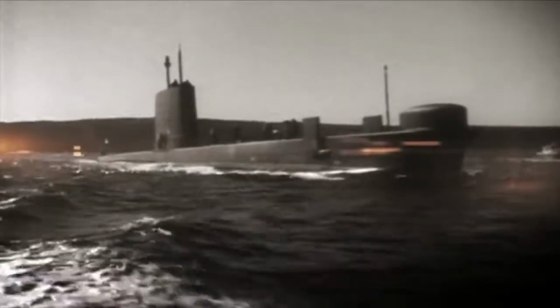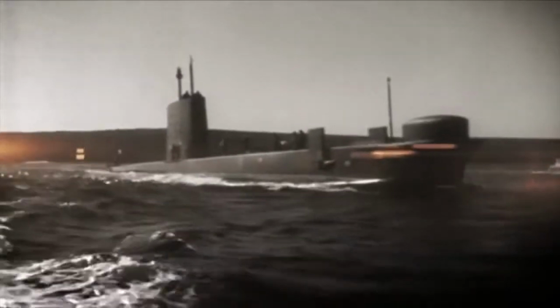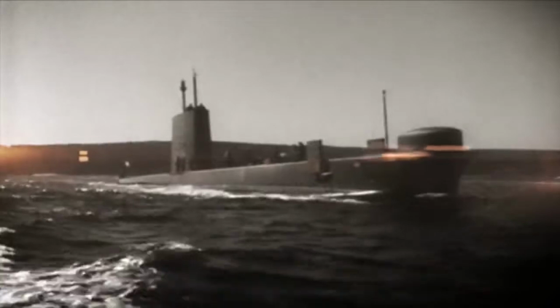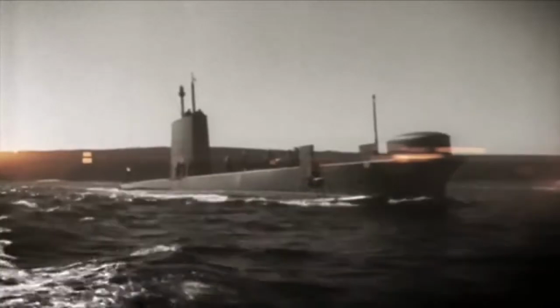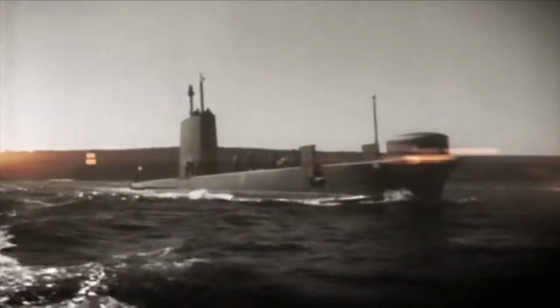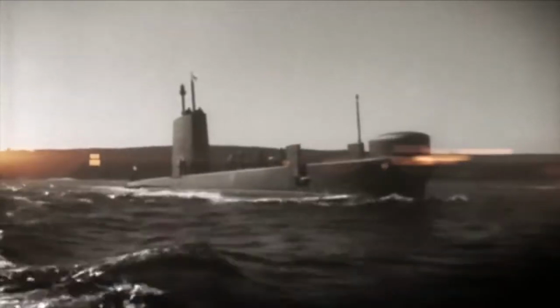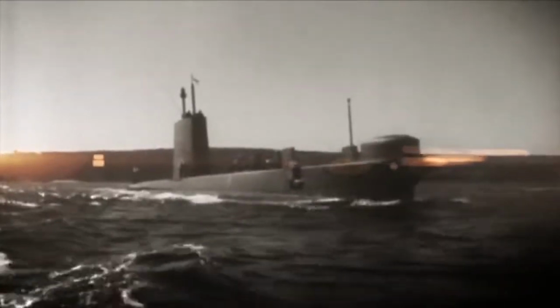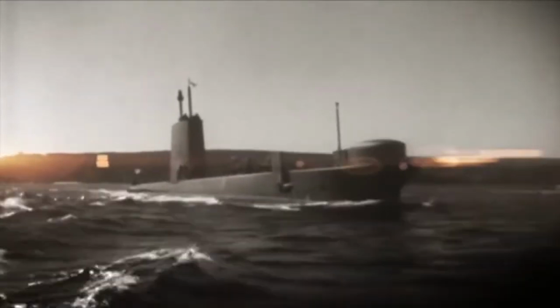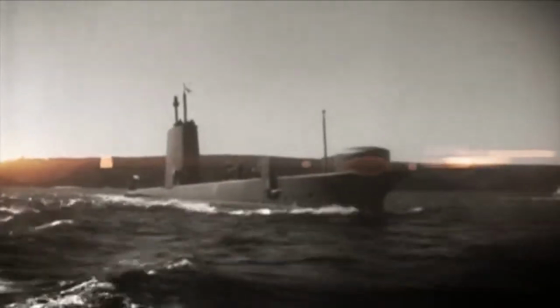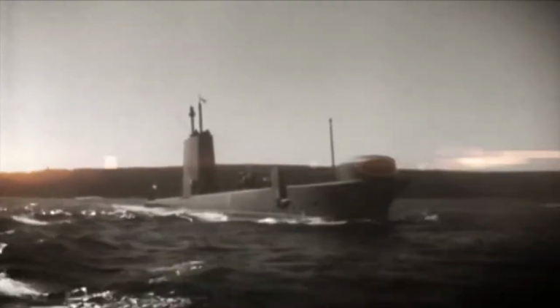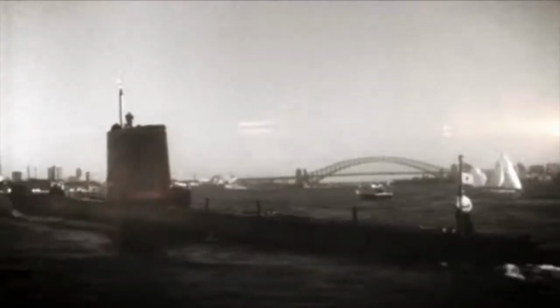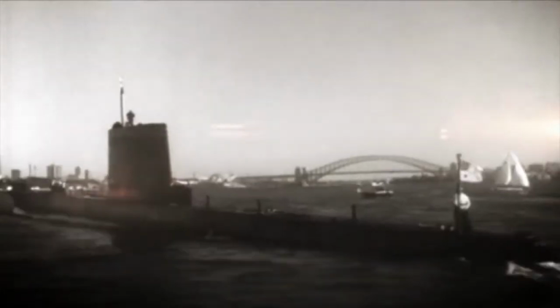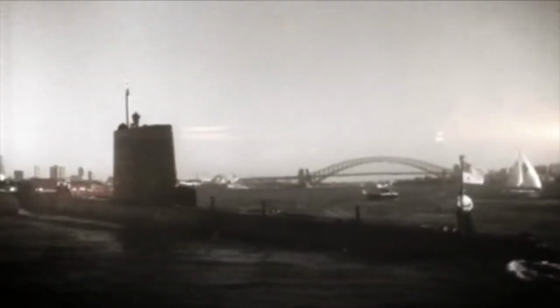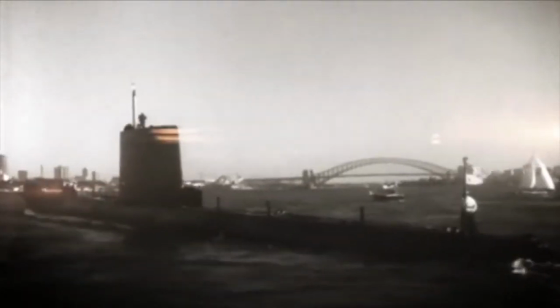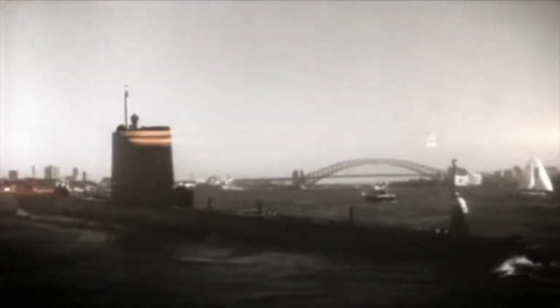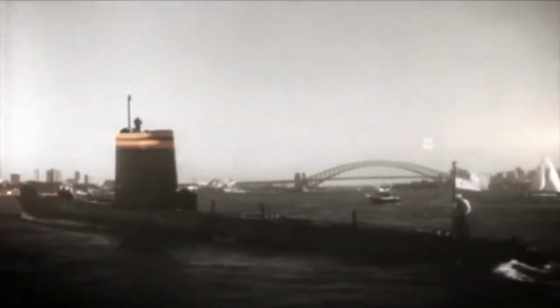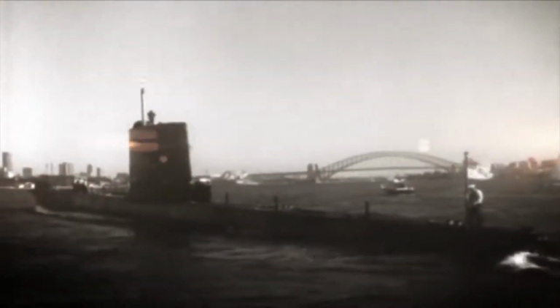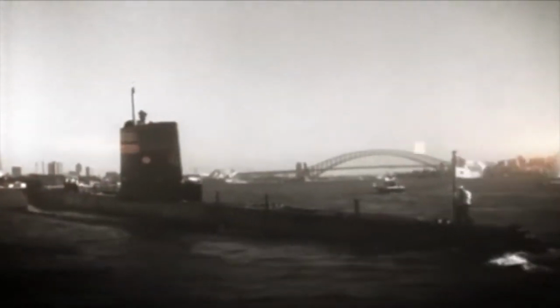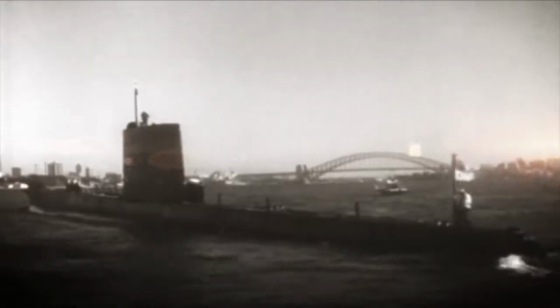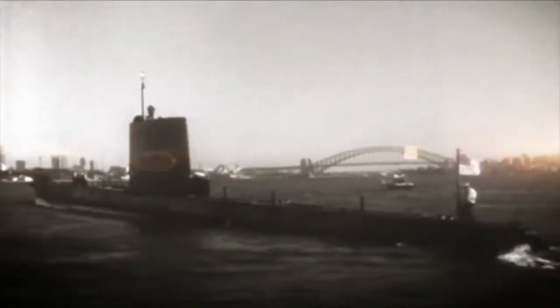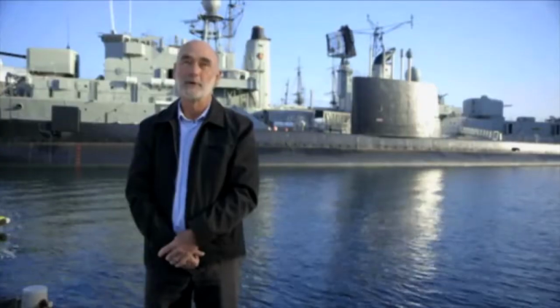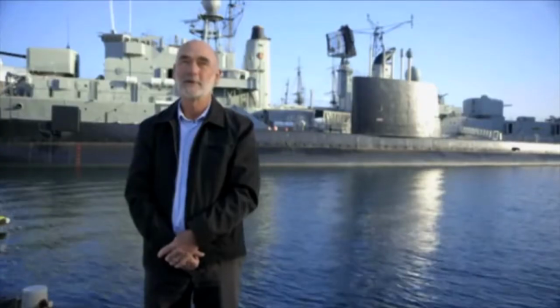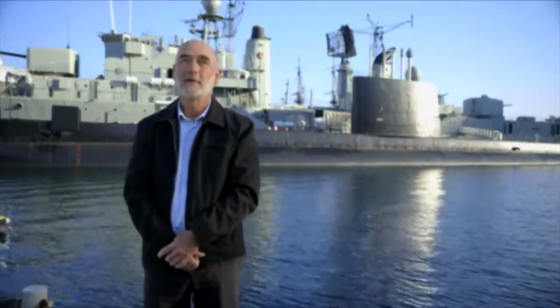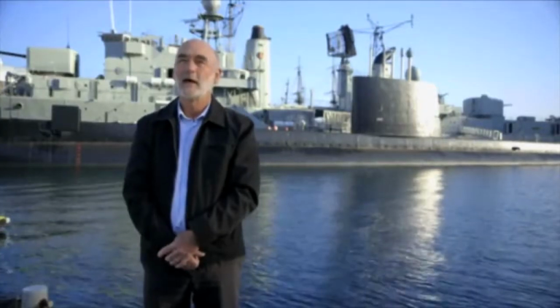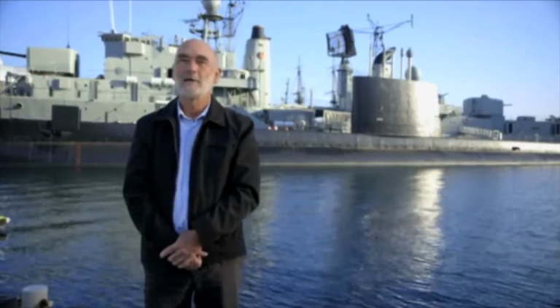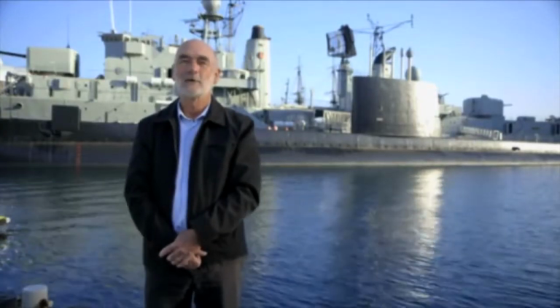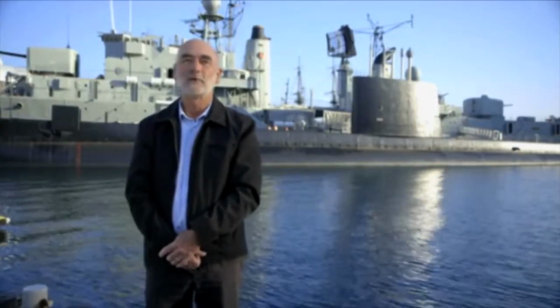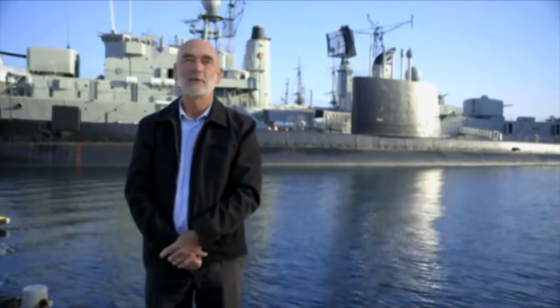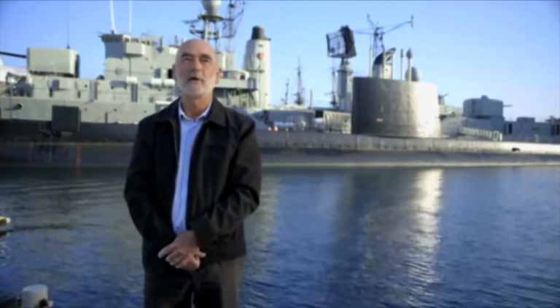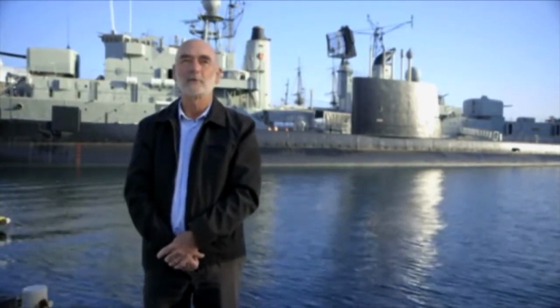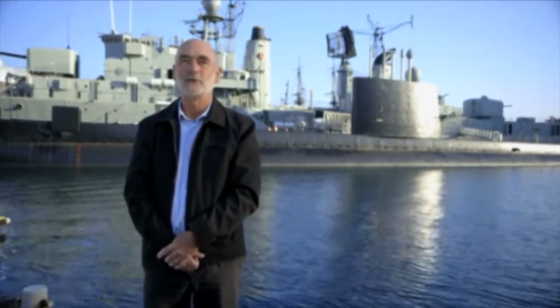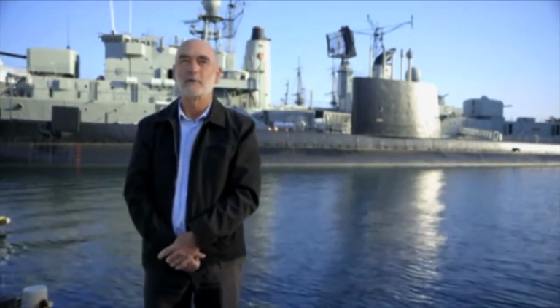On the surface these submarines used to do about 12 knots, and dived they could do 20 knots, so they're really designed to be dived. In terms of depth they used to go down to 600 feet.